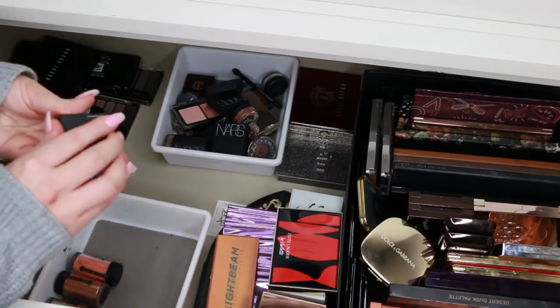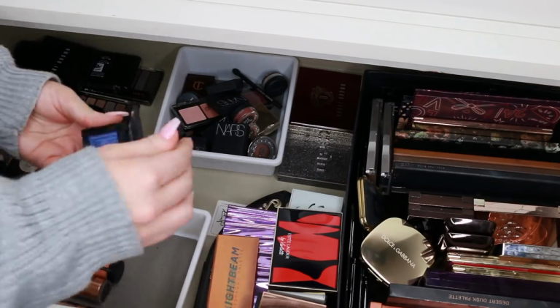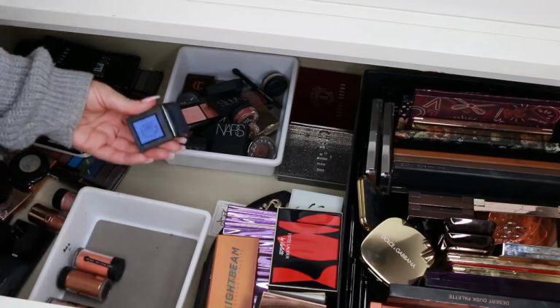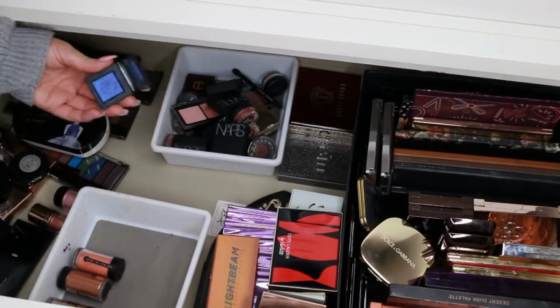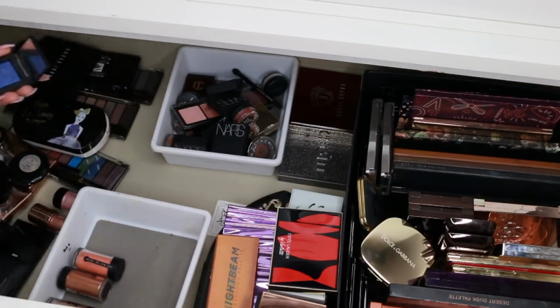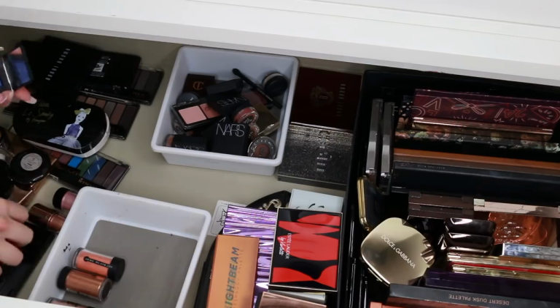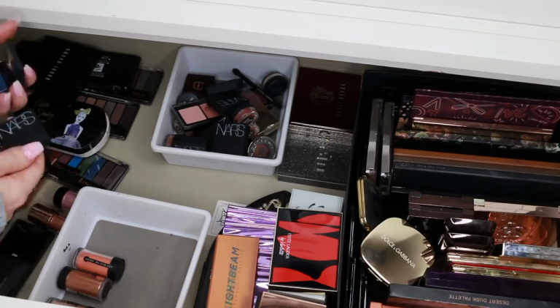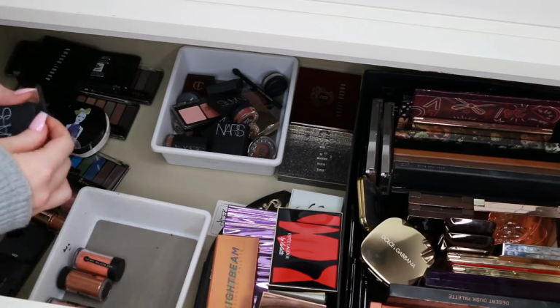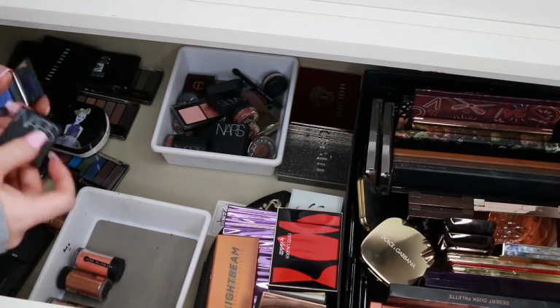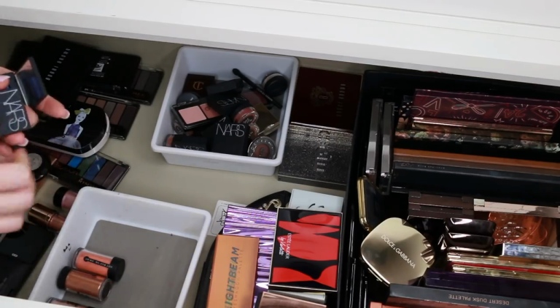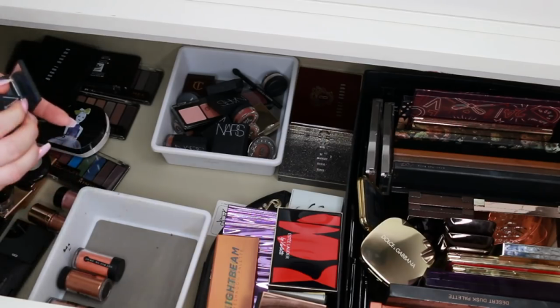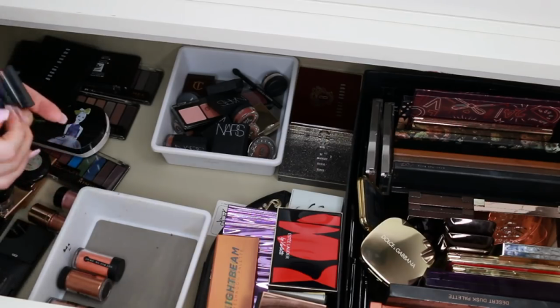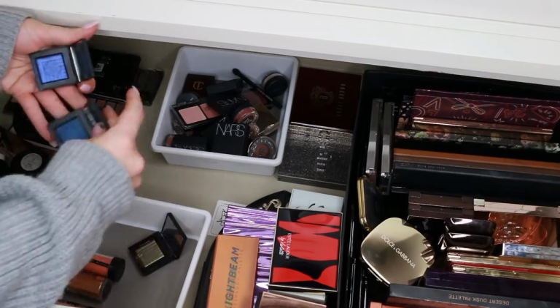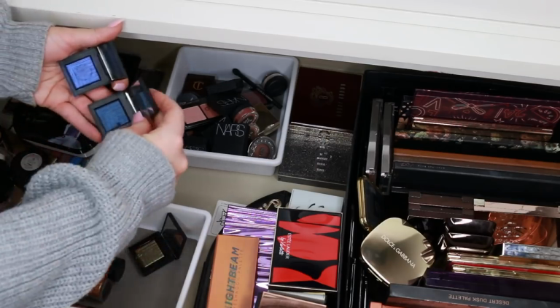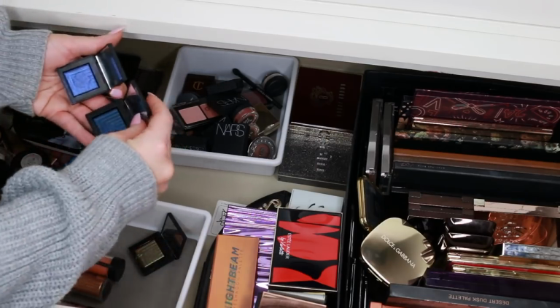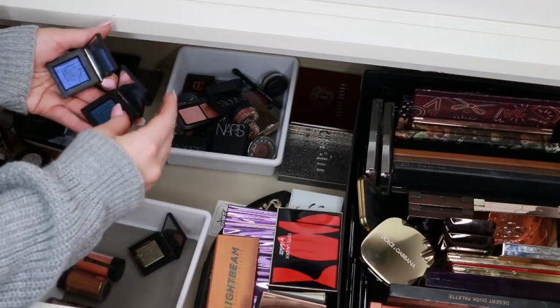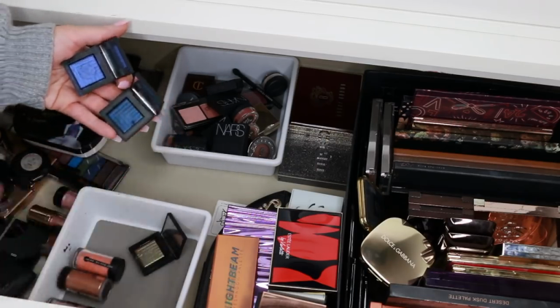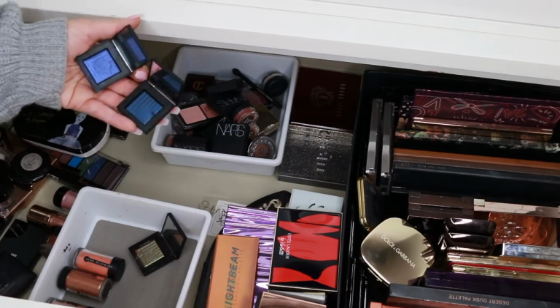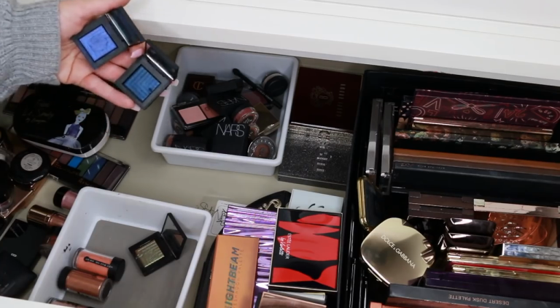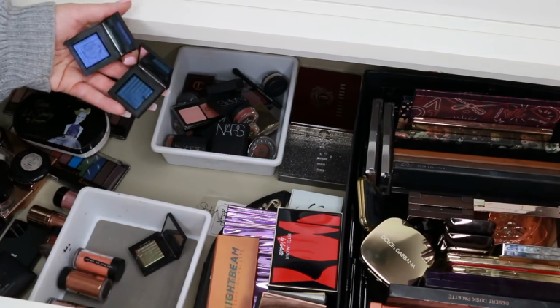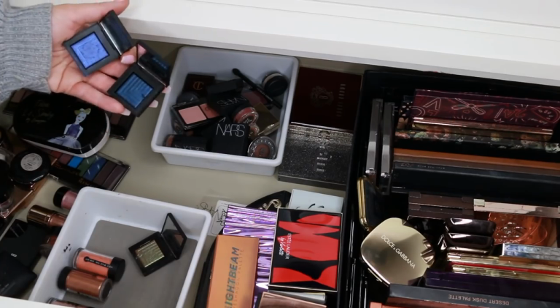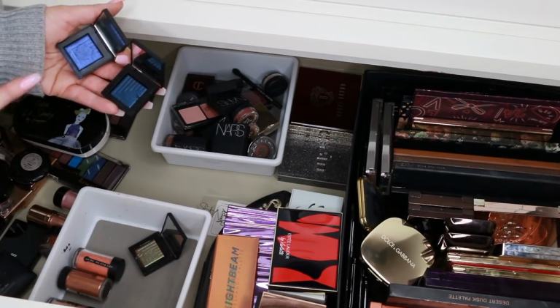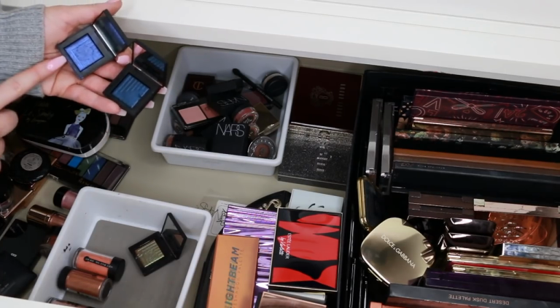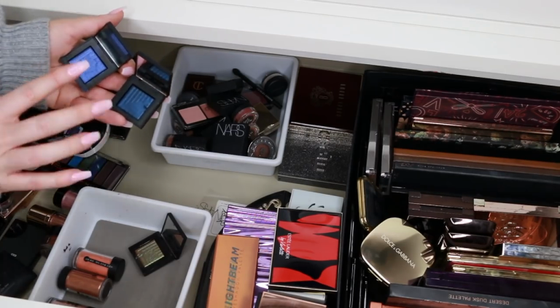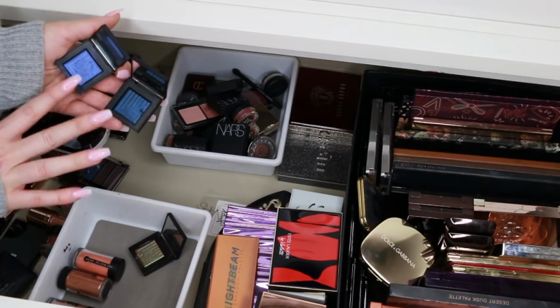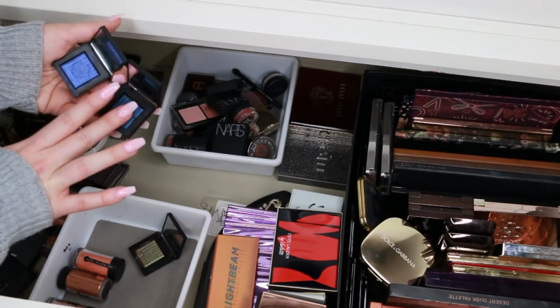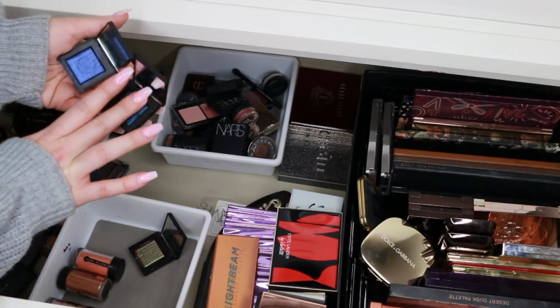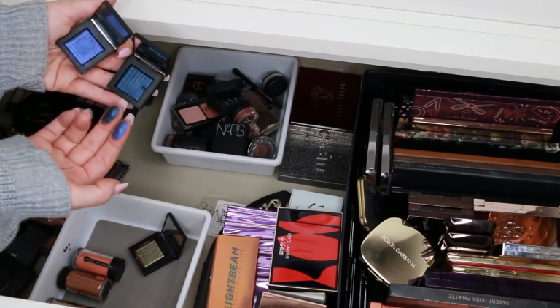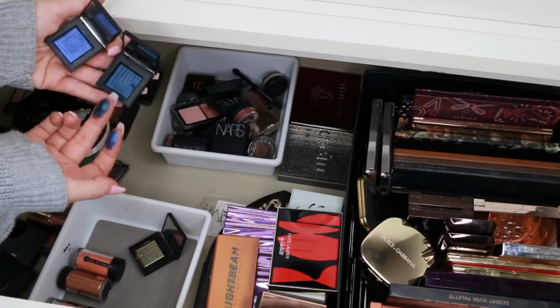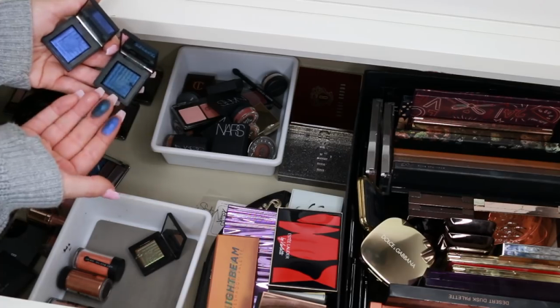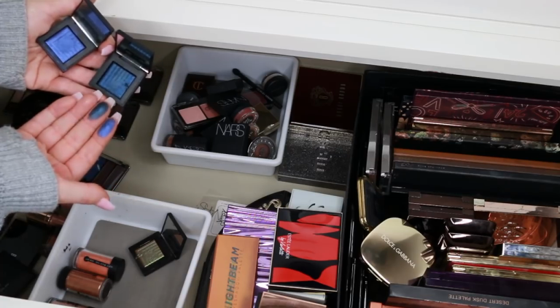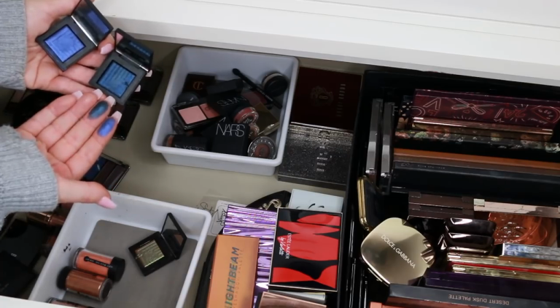And then there's one more NARS single. I thought I already had the blue, but these are actually two different blues — this one is more of a blue-green and it's standing out so much more to me.